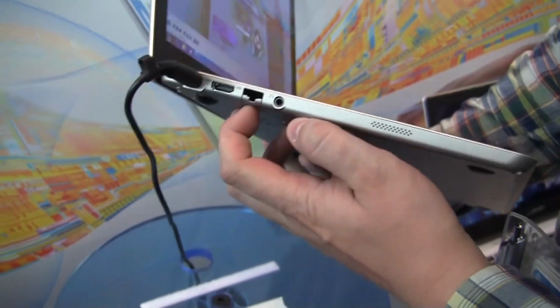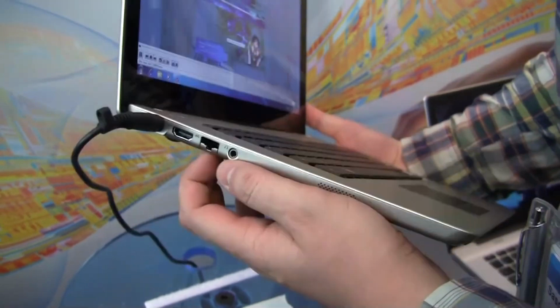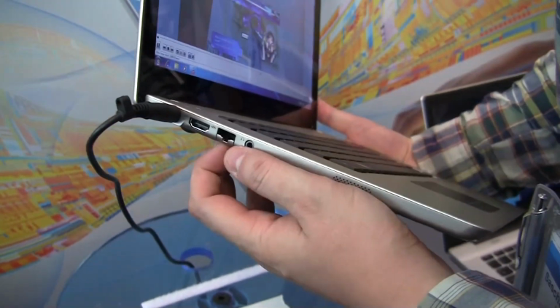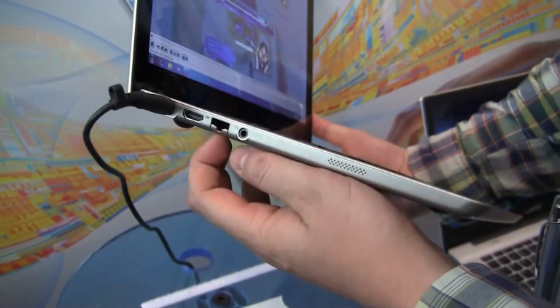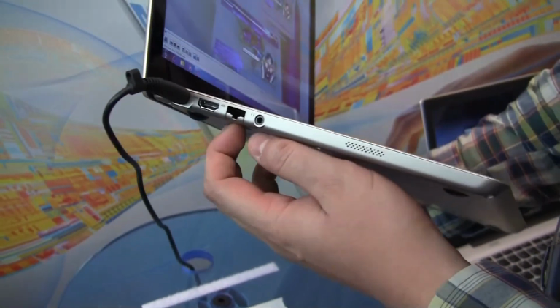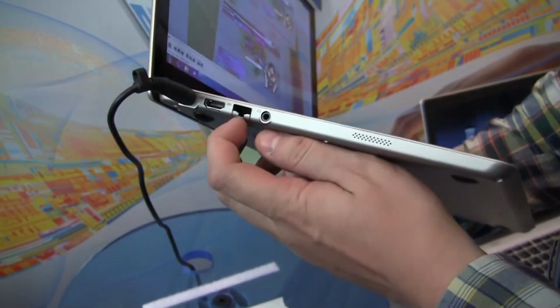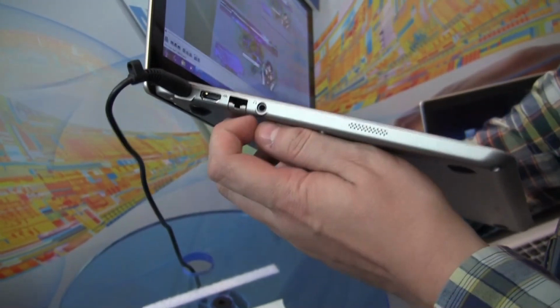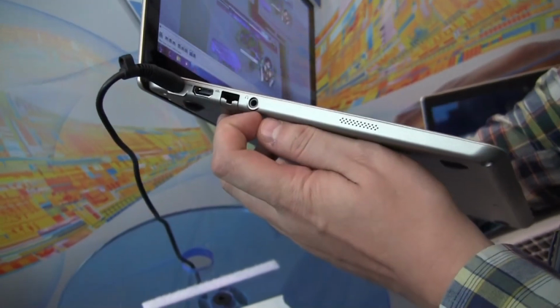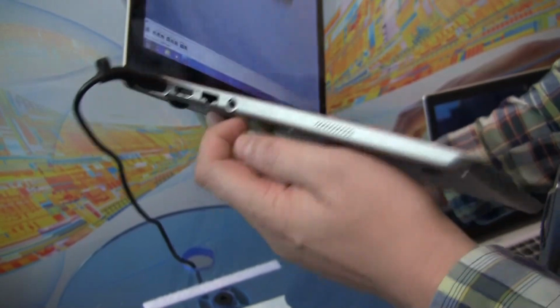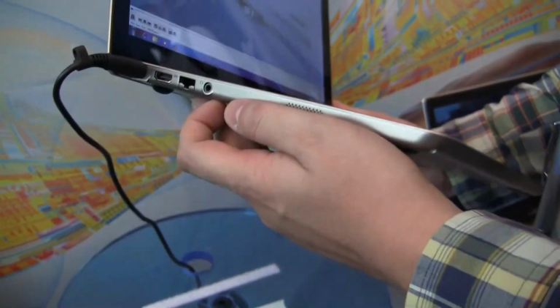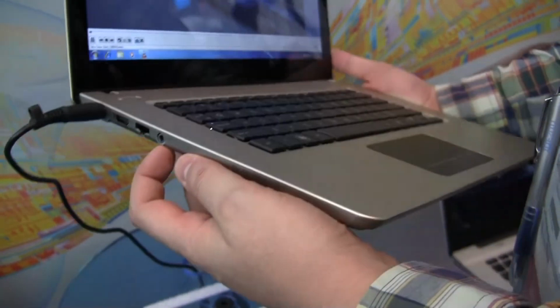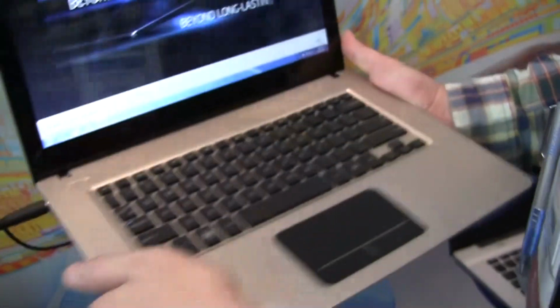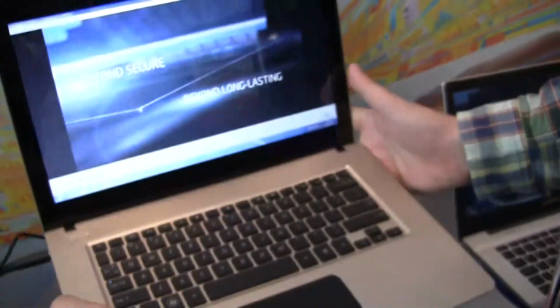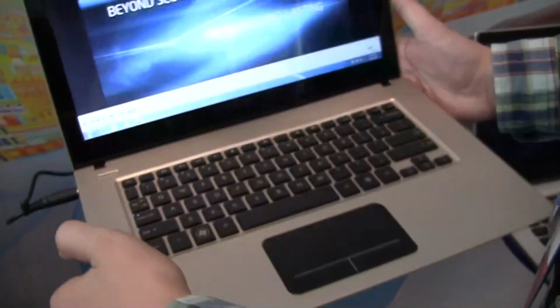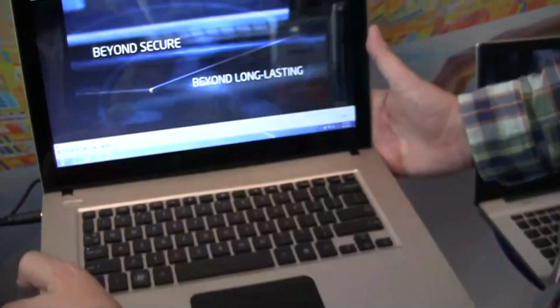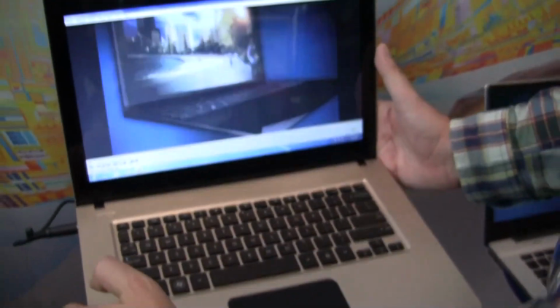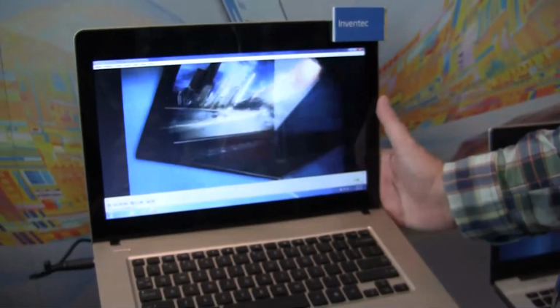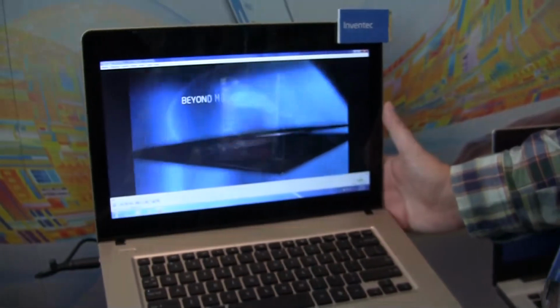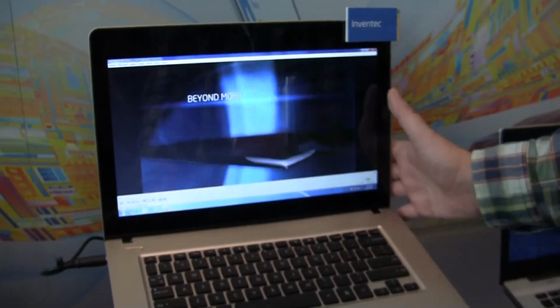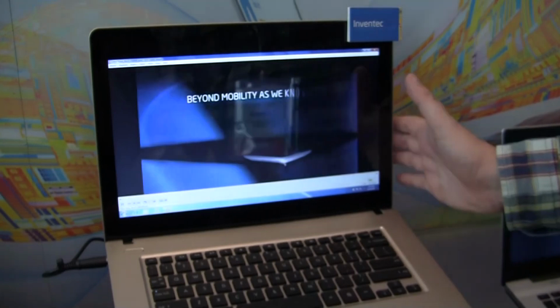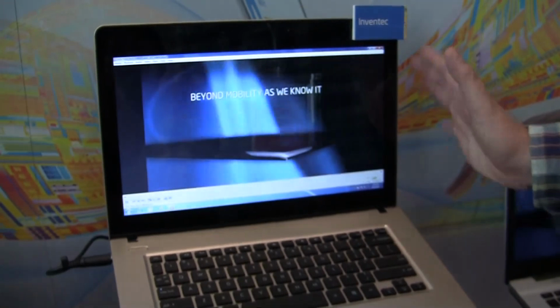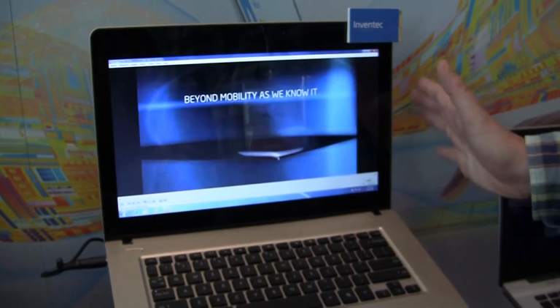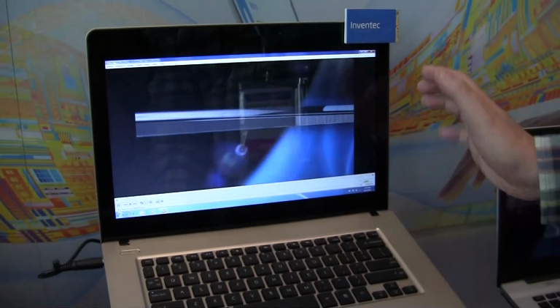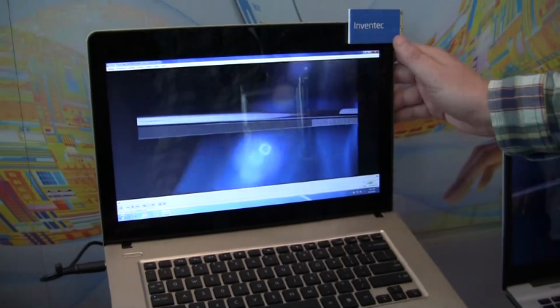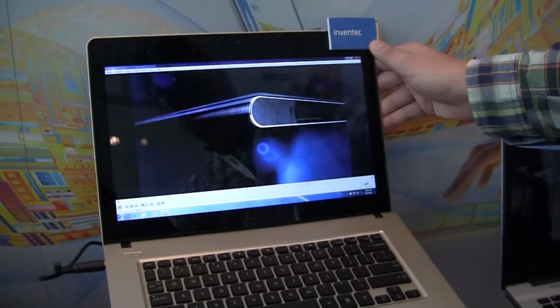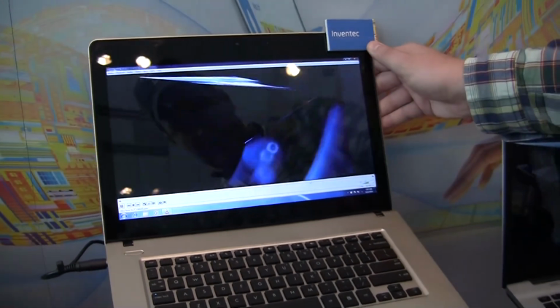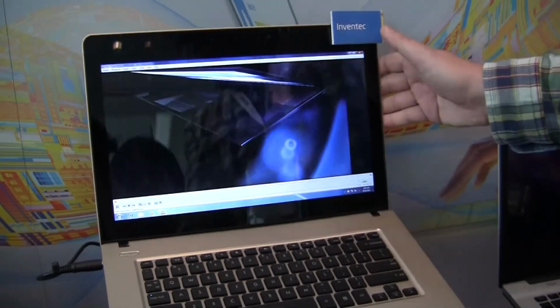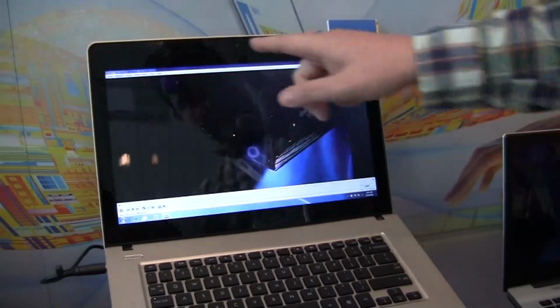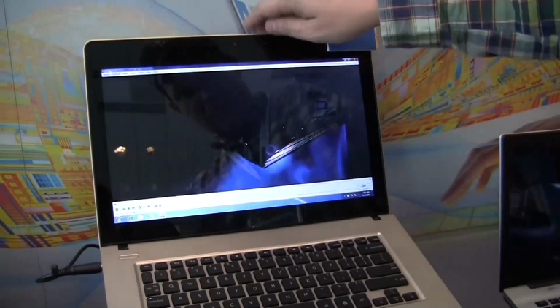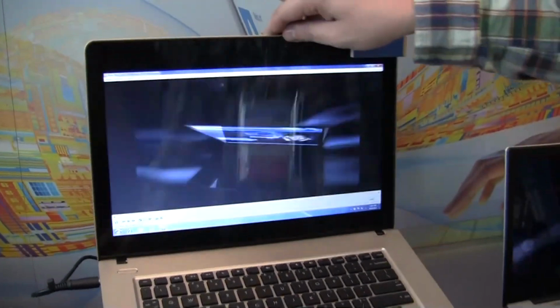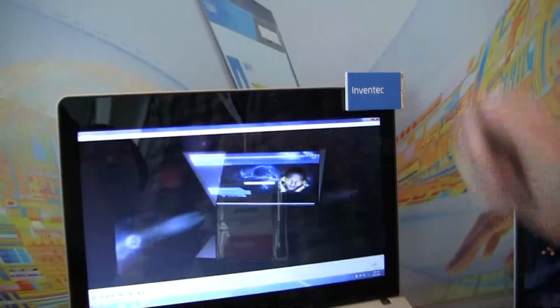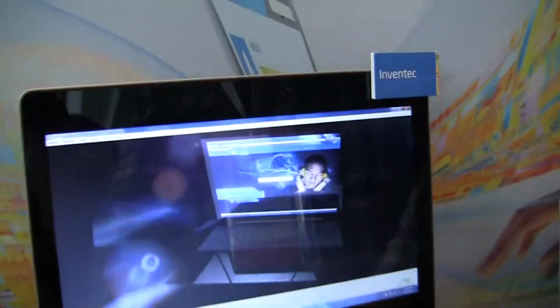It seems like all the ultrabooks are coming with an HDMI out. There's also an Ethernet connector and a jack for your headset. It's a 13.3-inch 1366x768 display — a glossy one — and it comes with a 1.3-megapixel camera.